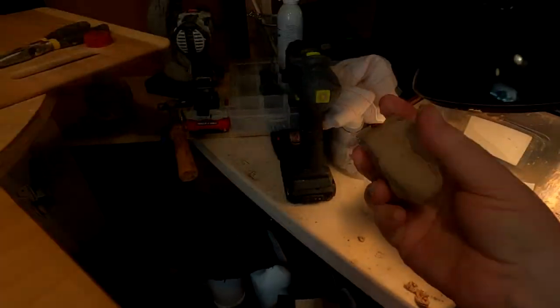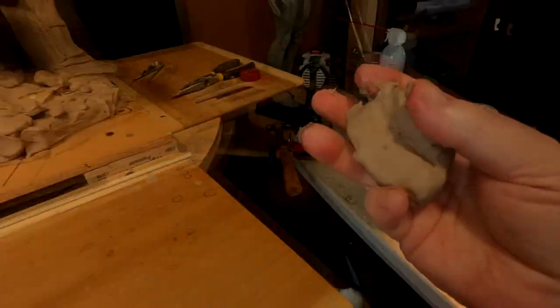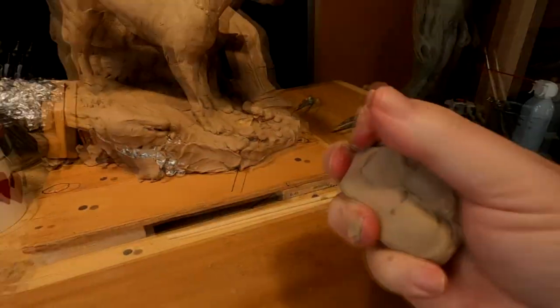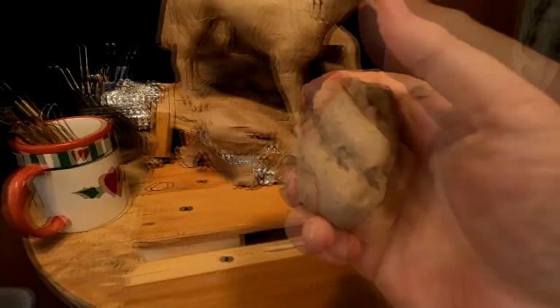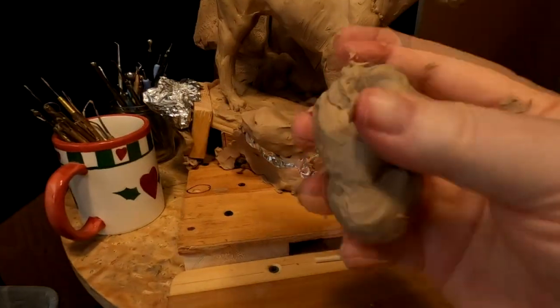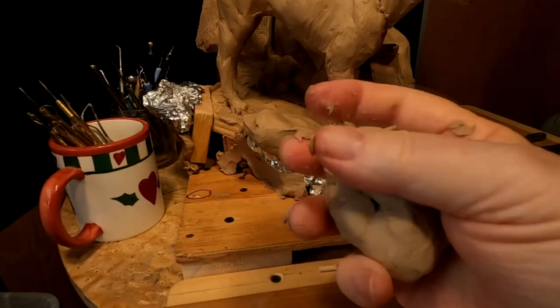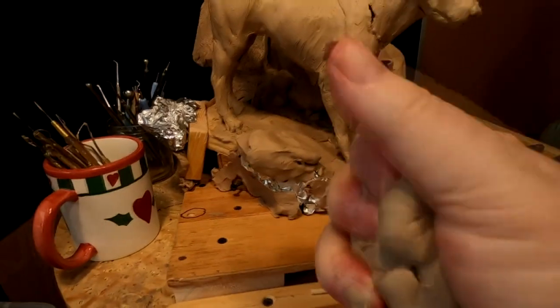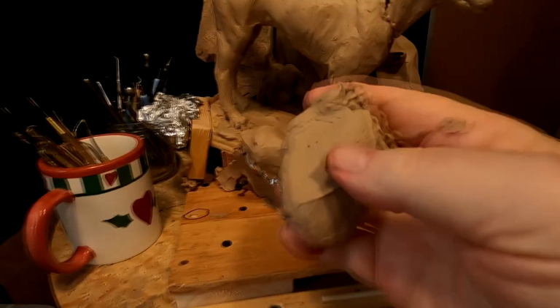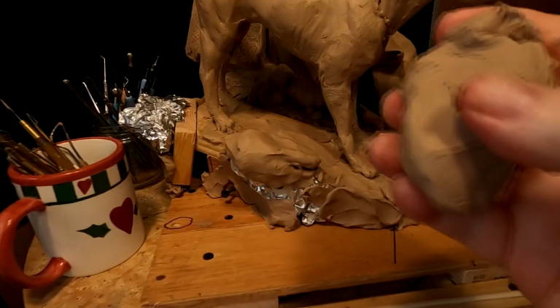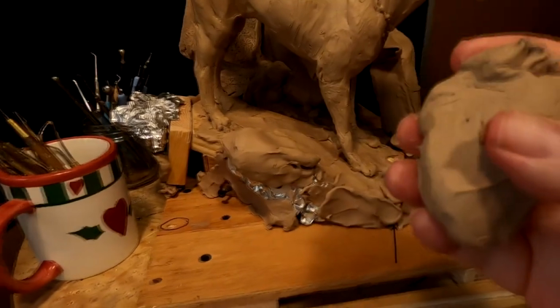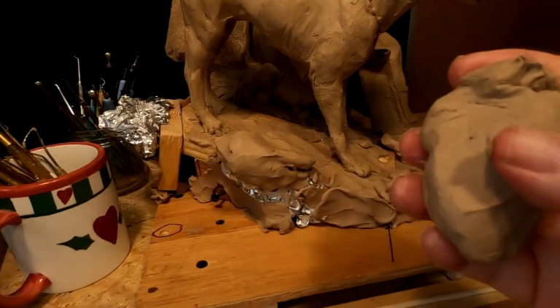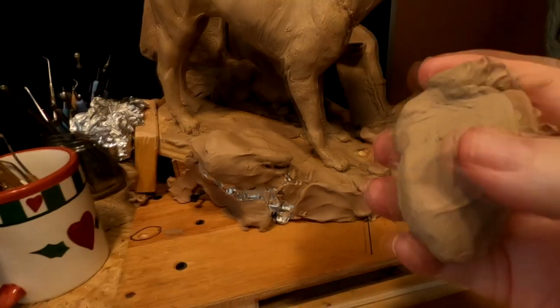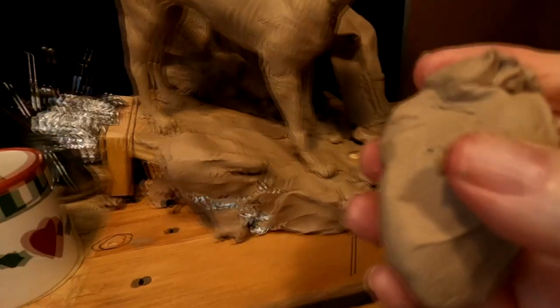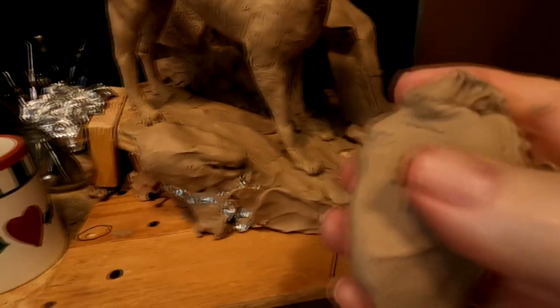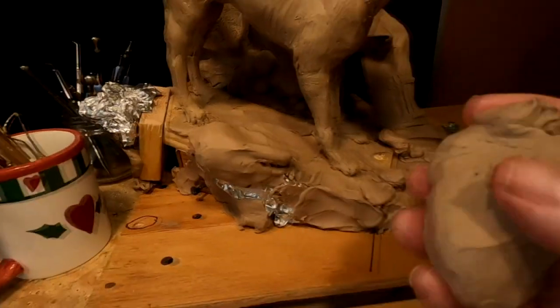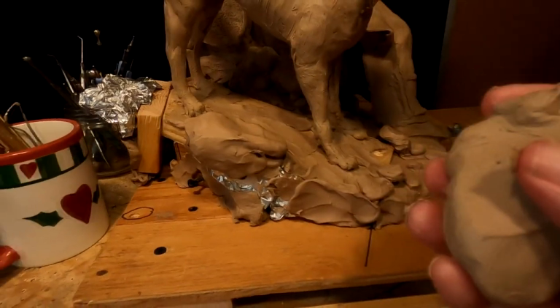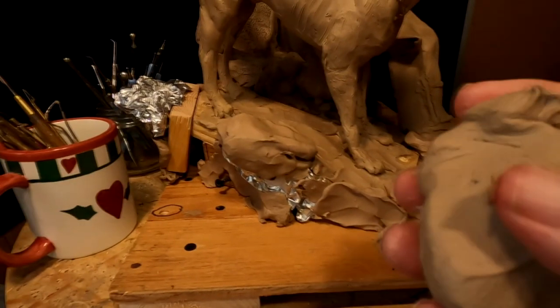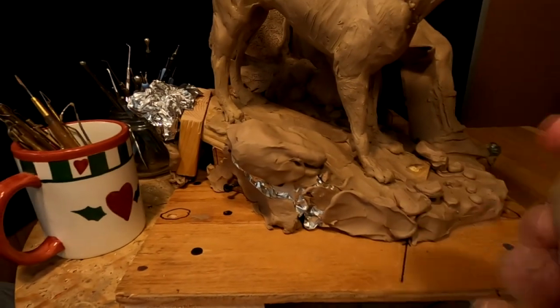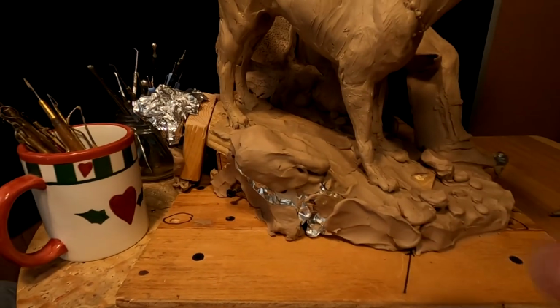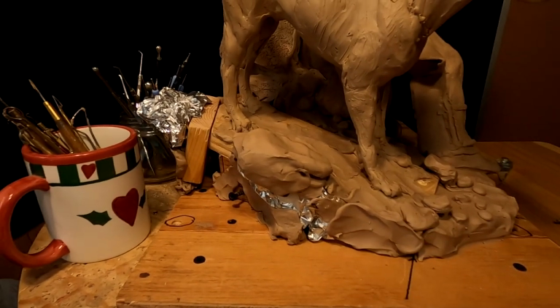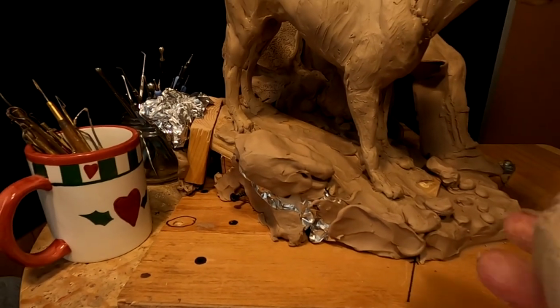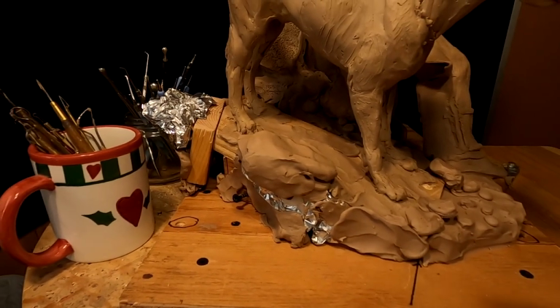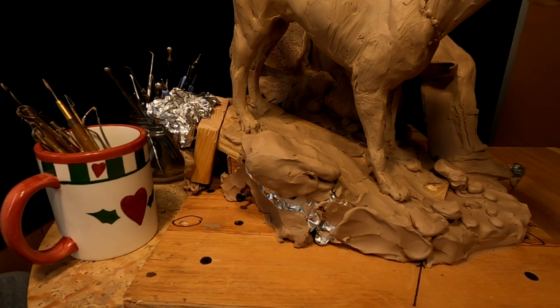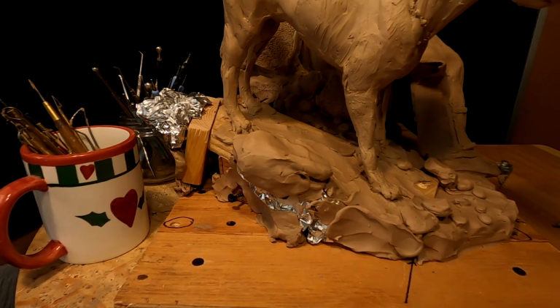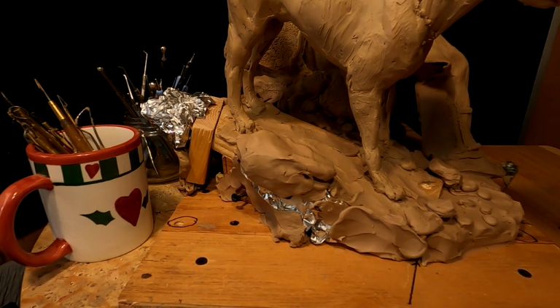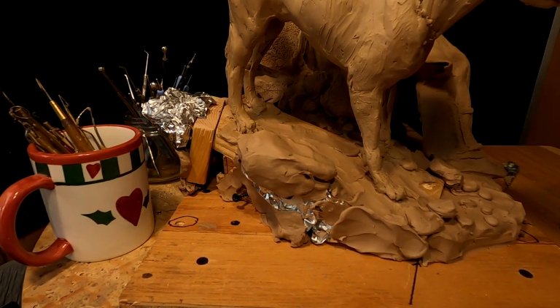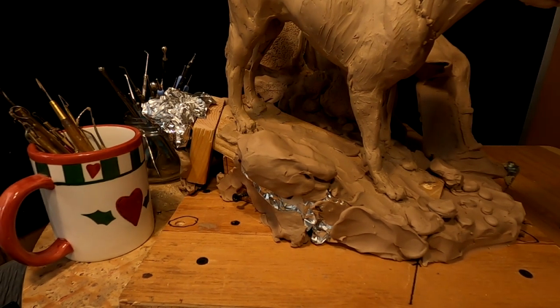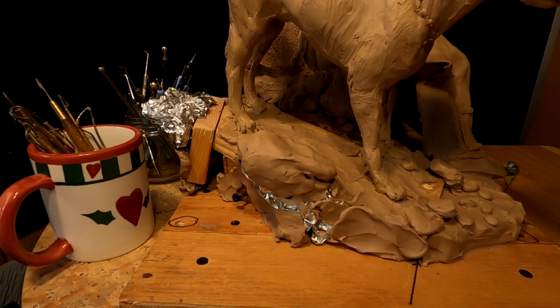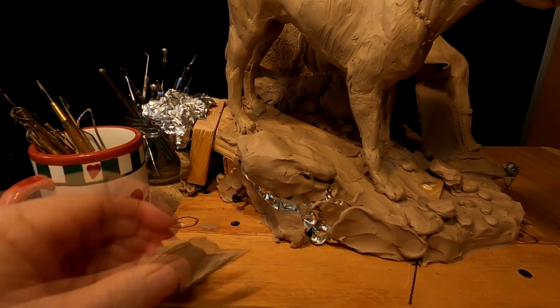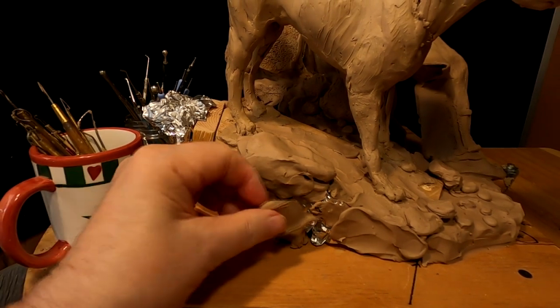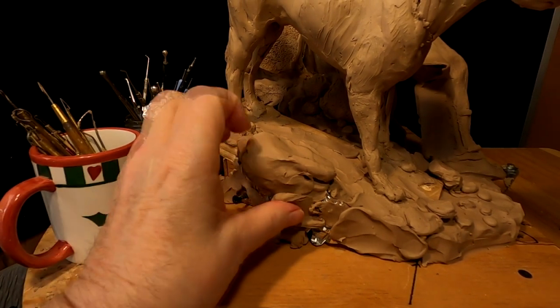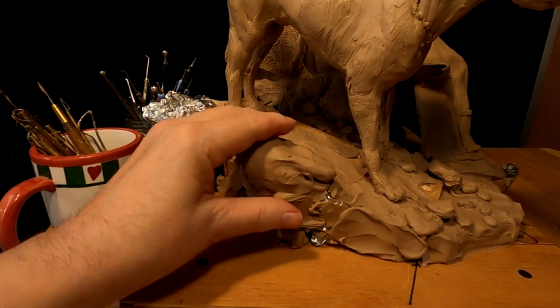I found a piece that actually works pretty good in my hand, and I'm going to start applying it to the piece.